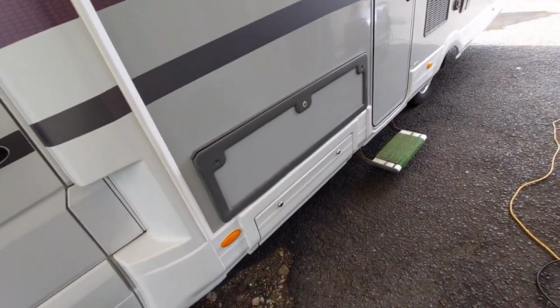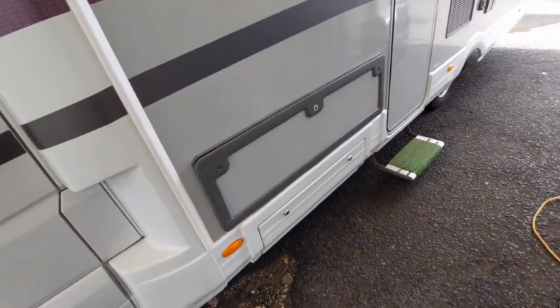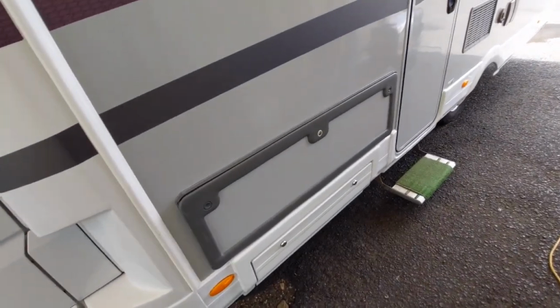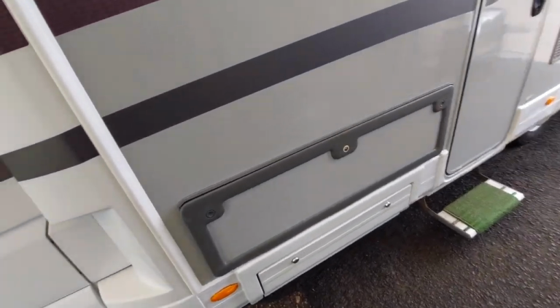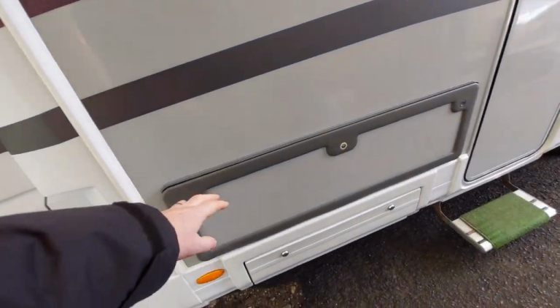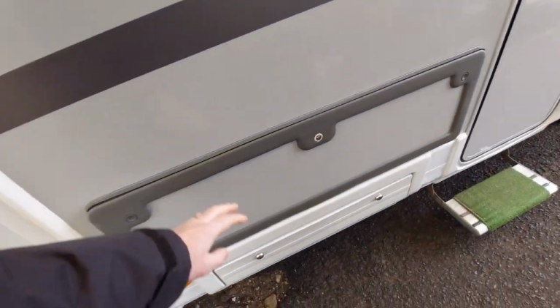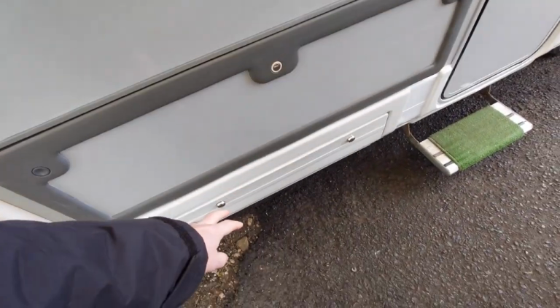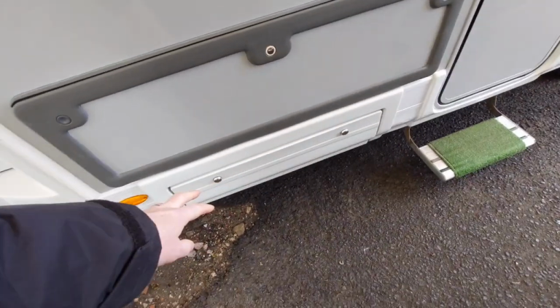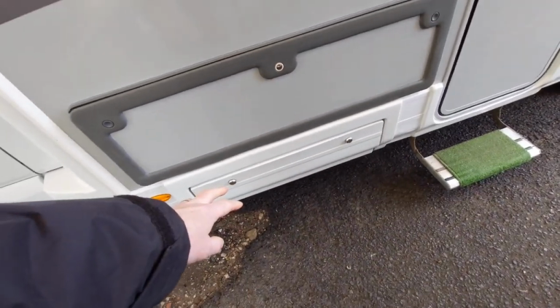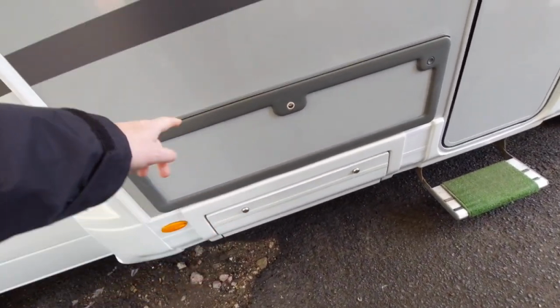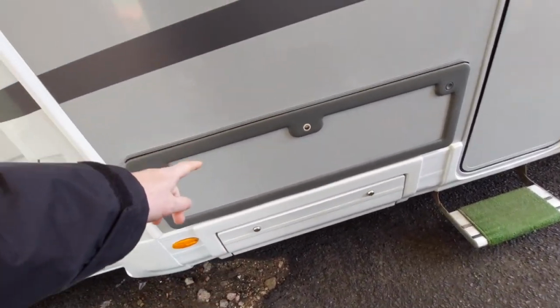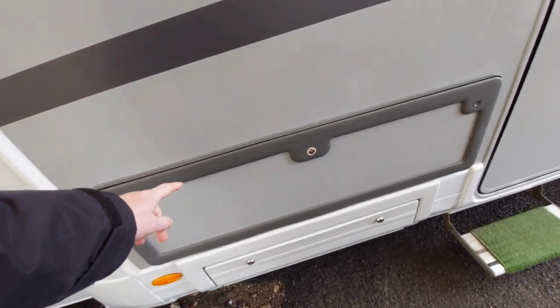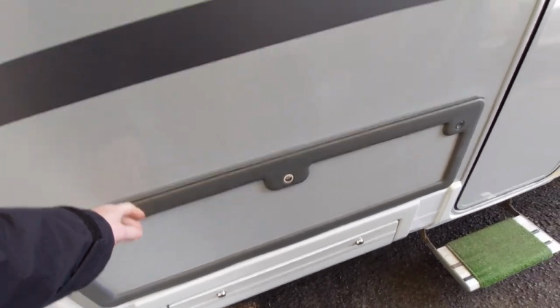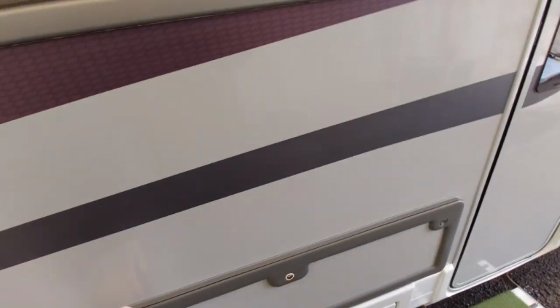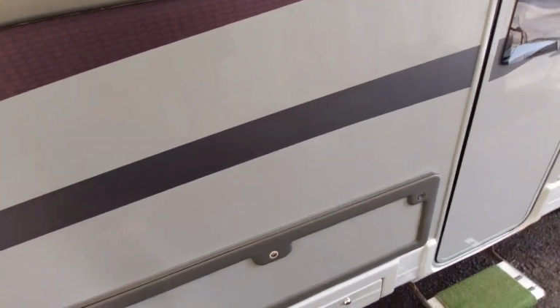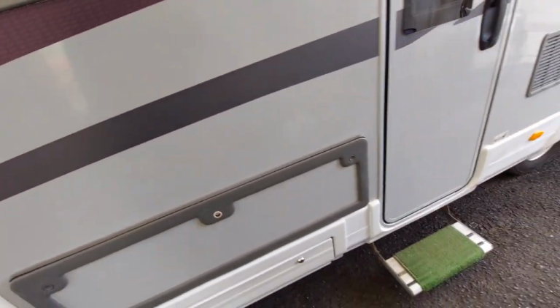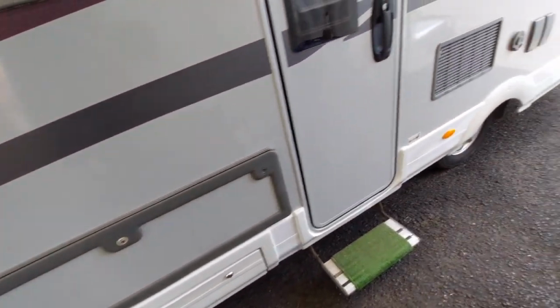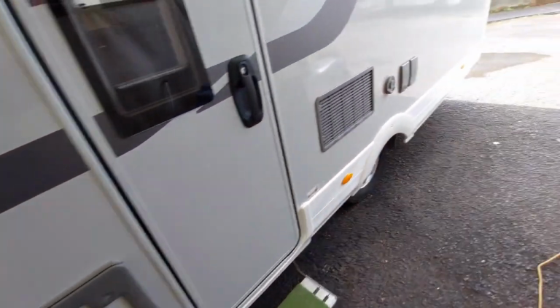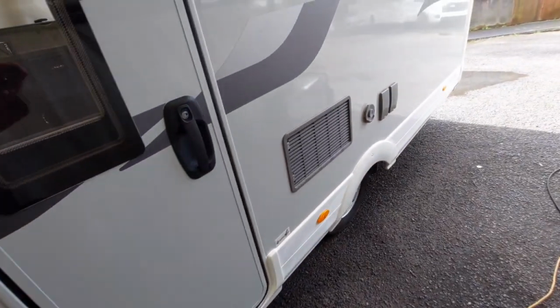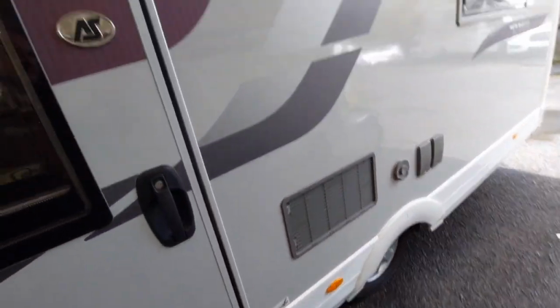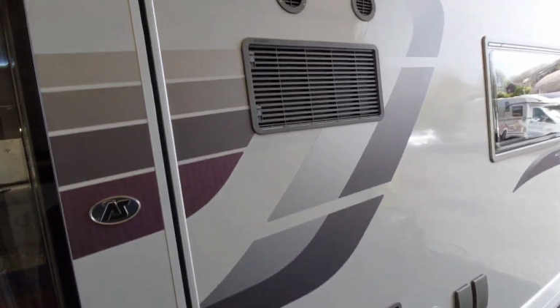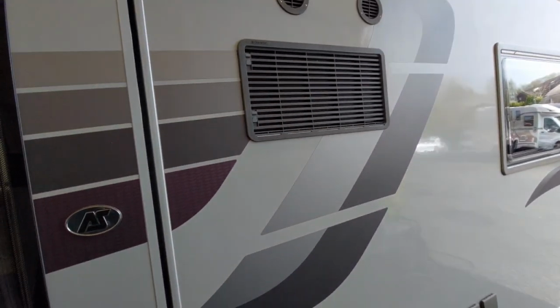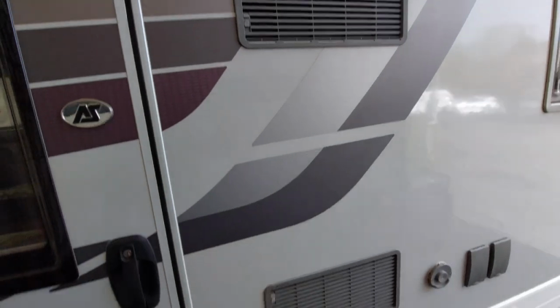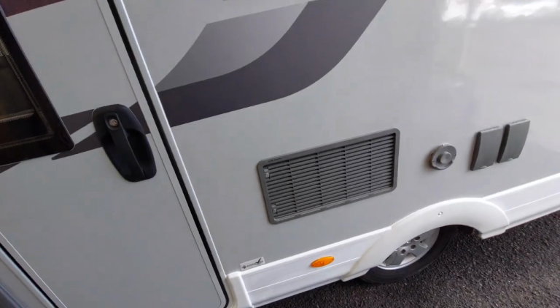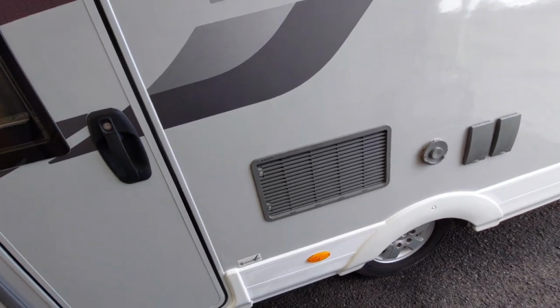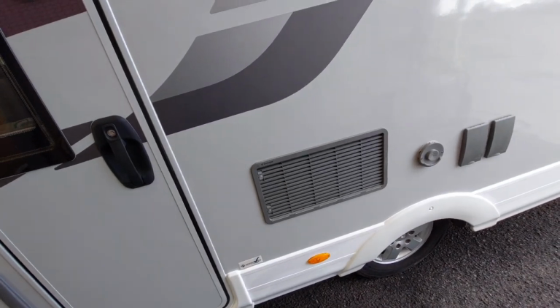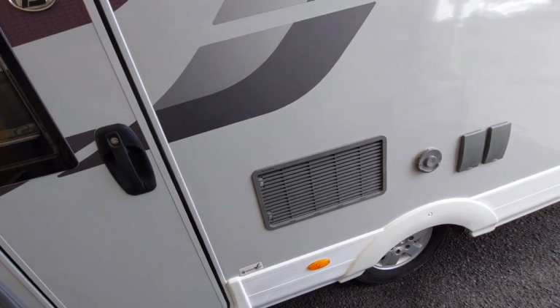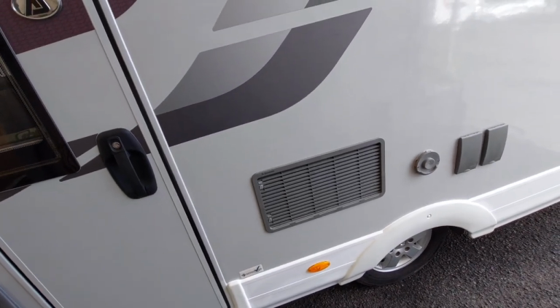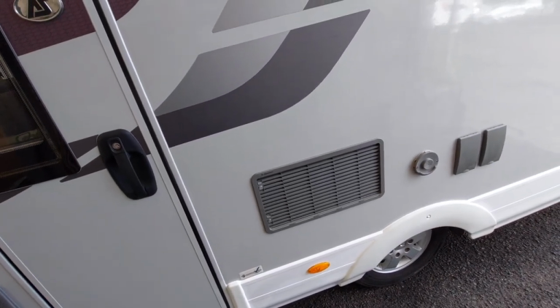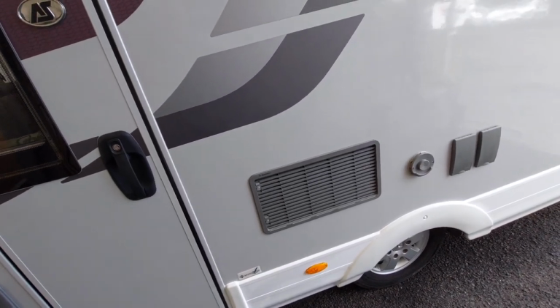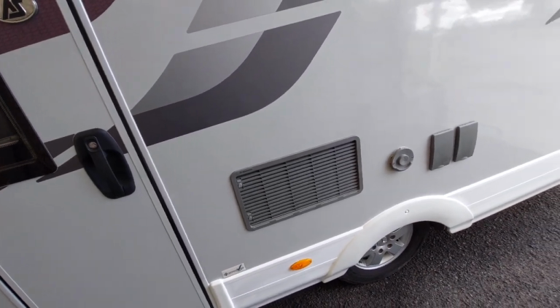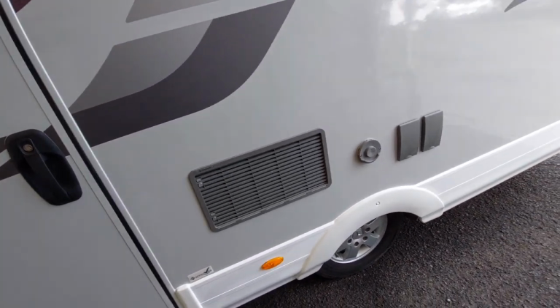We've got storage throughout the vehicle in these various storage lockers. You've got an underpin locker with access to underneath the seat, which is inside the vehicle. There are also fridge vents which need to allow permanent ventilation to the back of the fridge to make it work more efficiently.